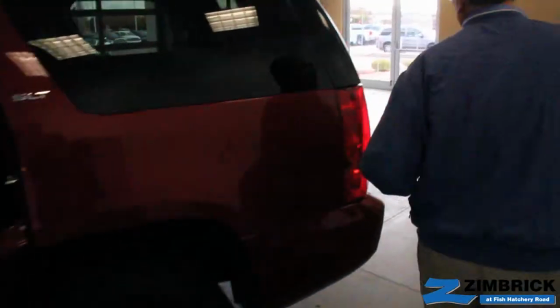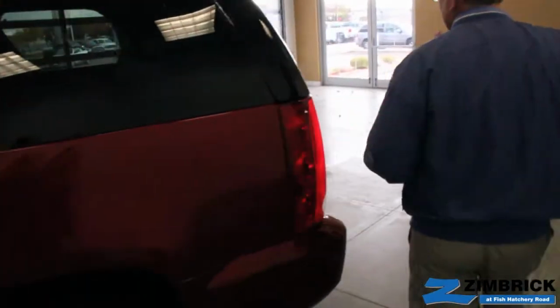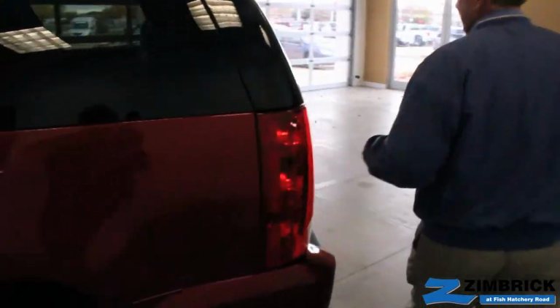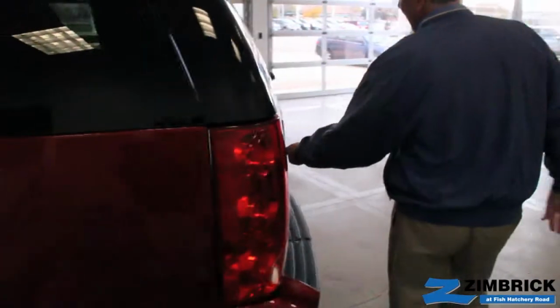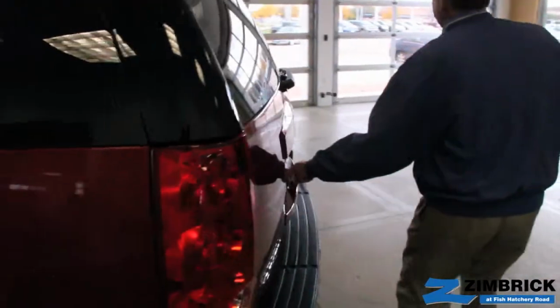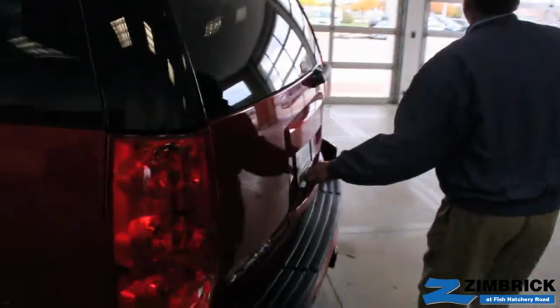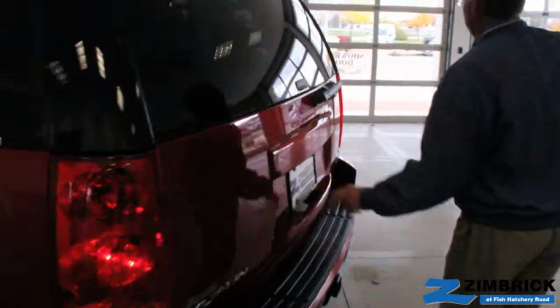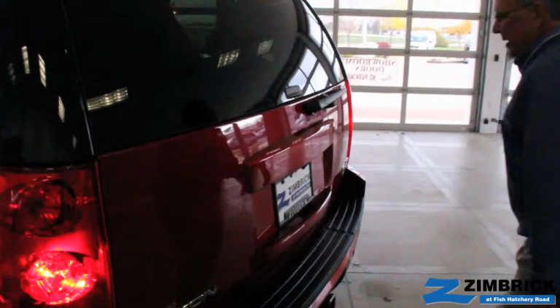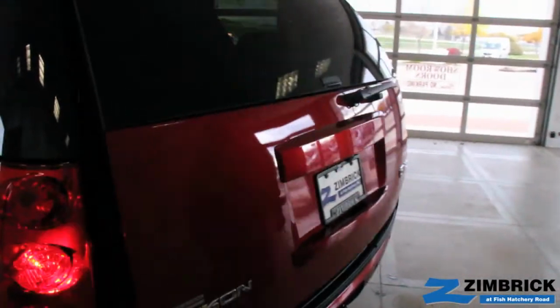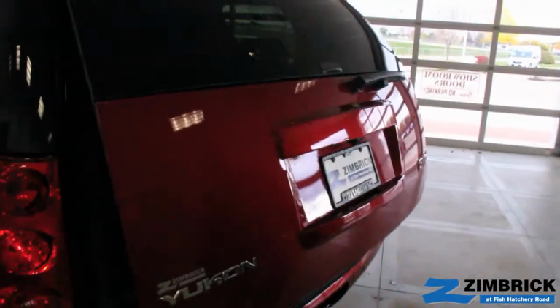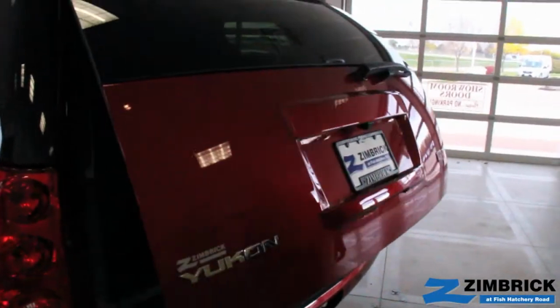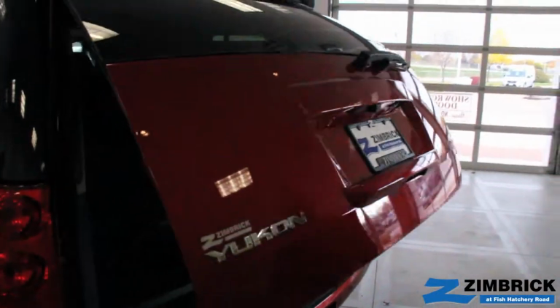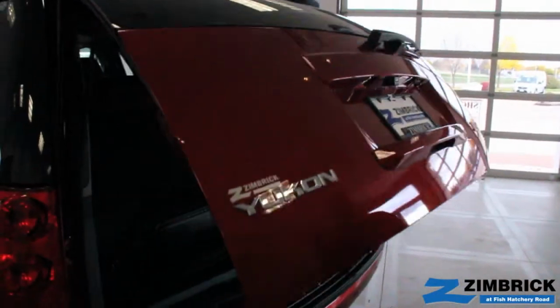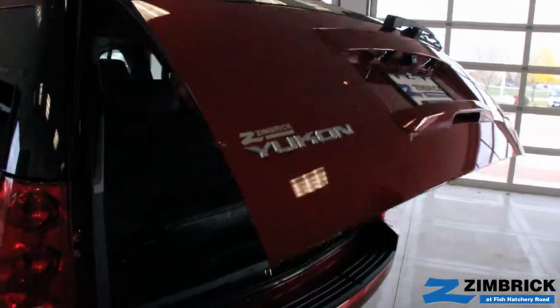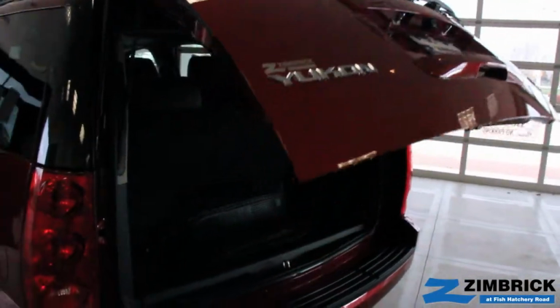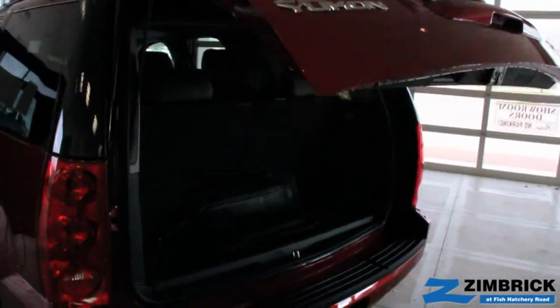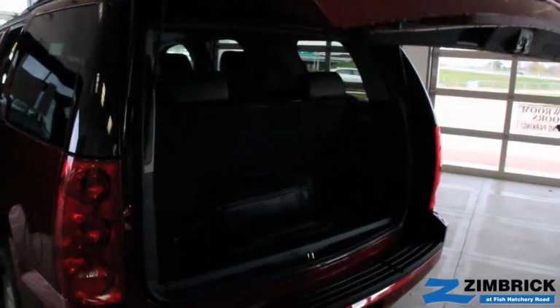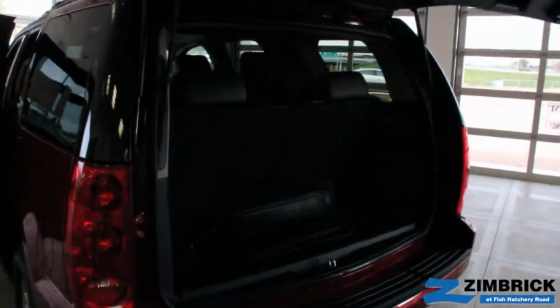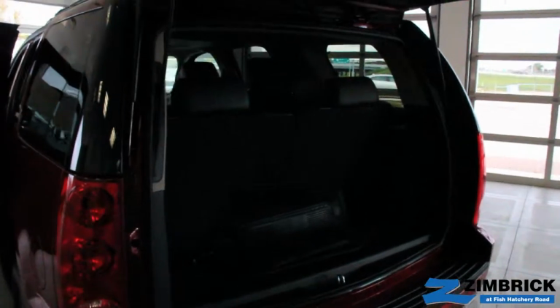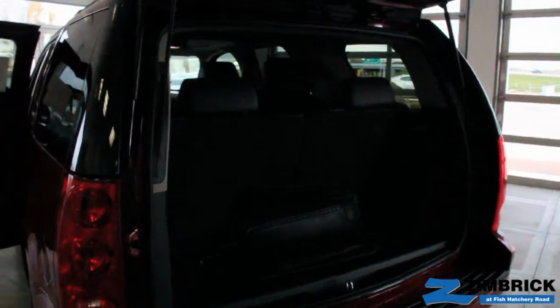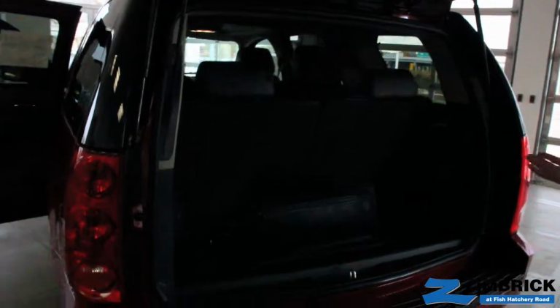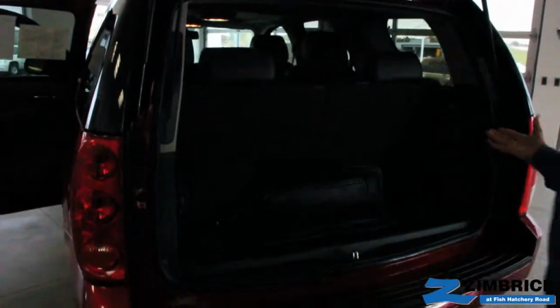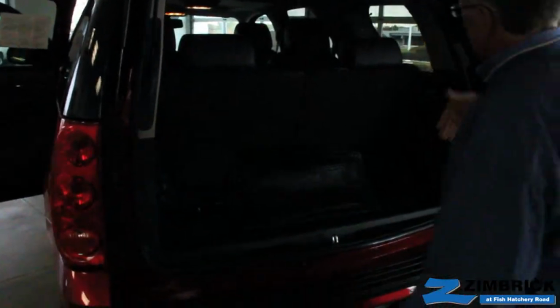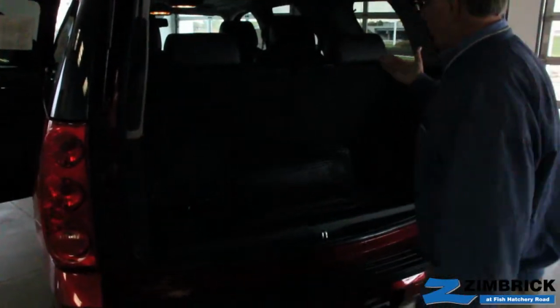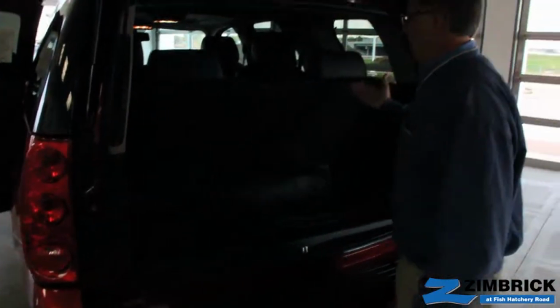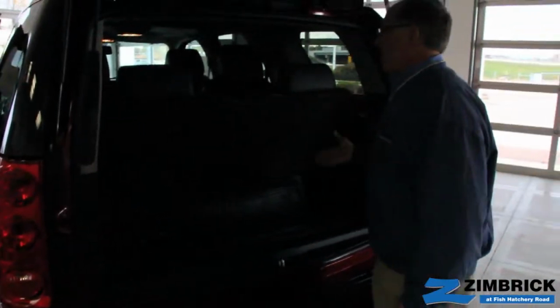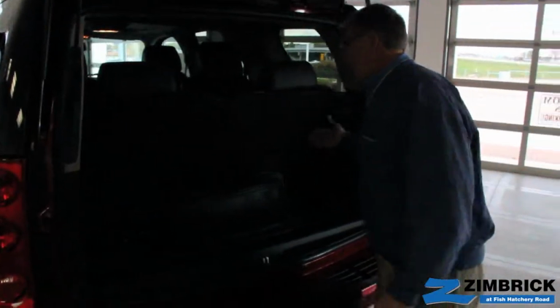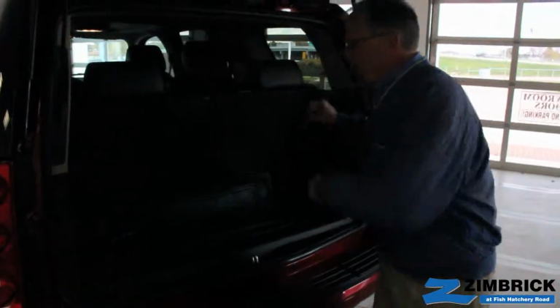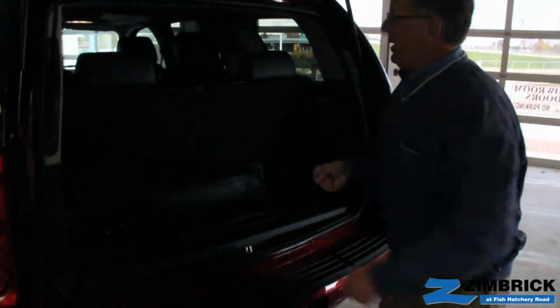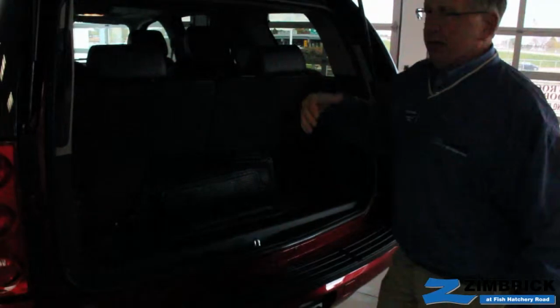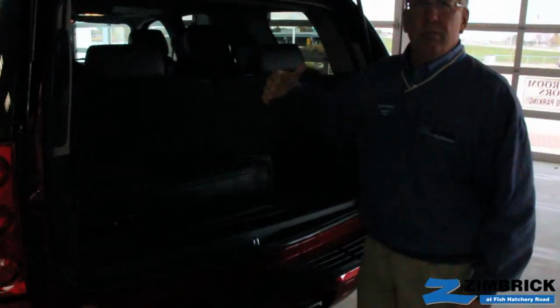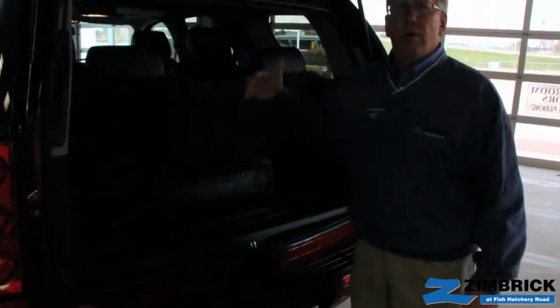Coming back here to the rear, we open the electric tailgate. We have room for three more back here if you need it. These seats will fold flat, or you can pull them out of here if you need more room.